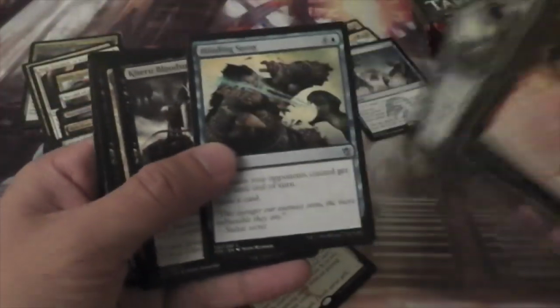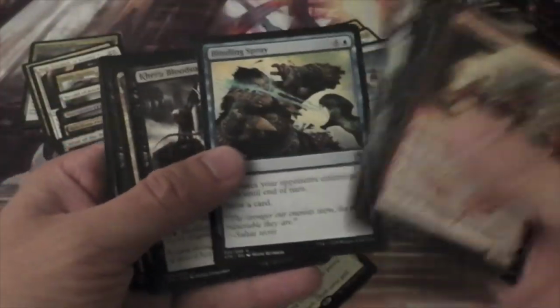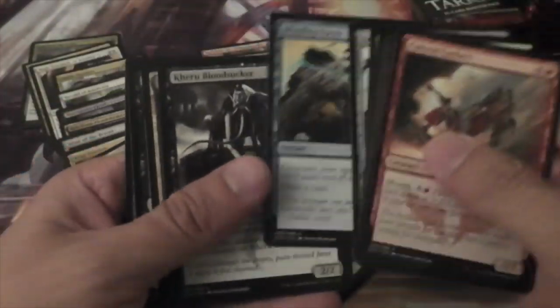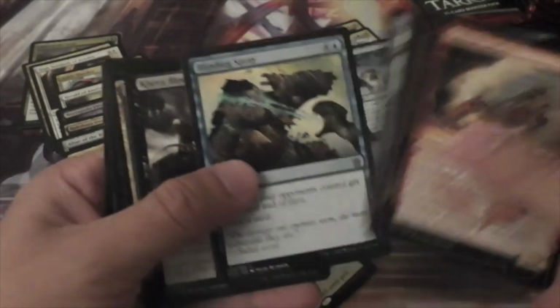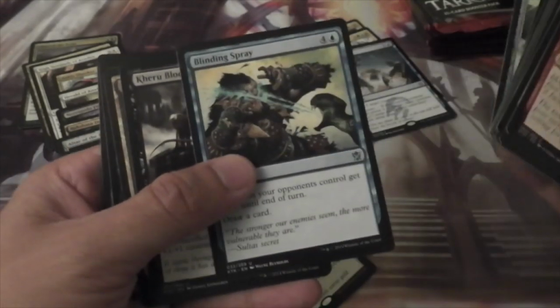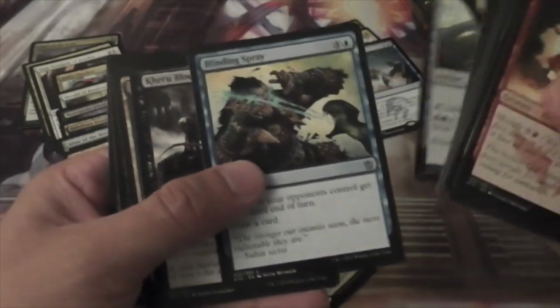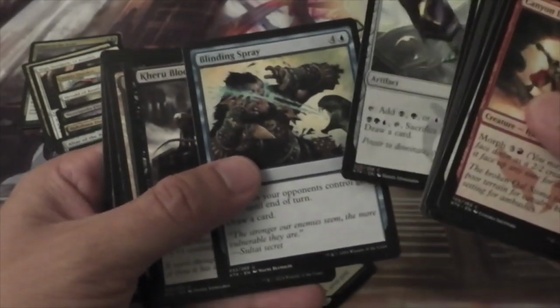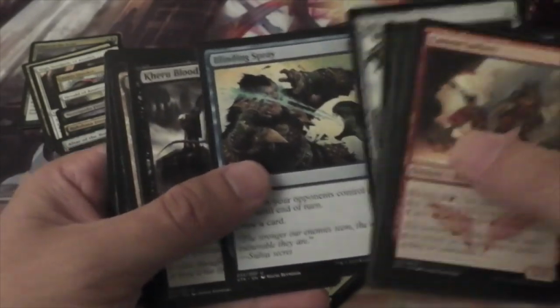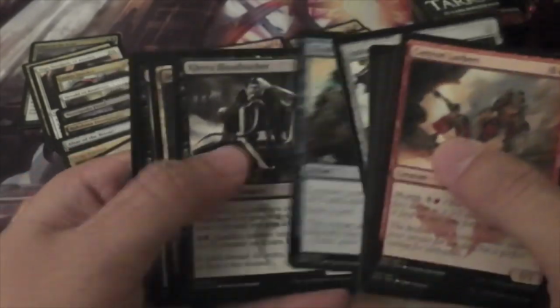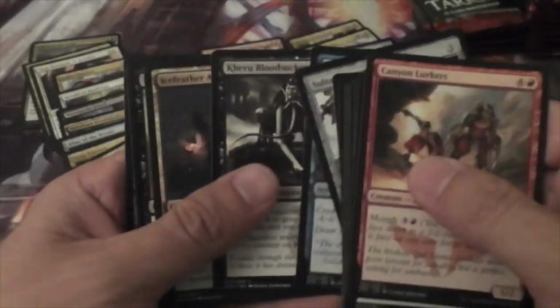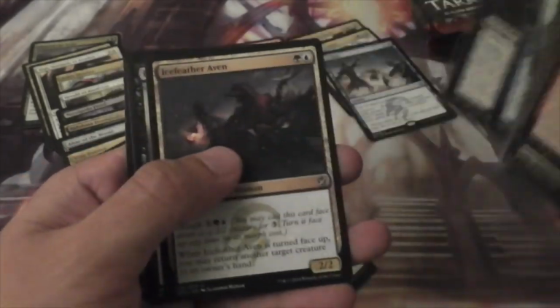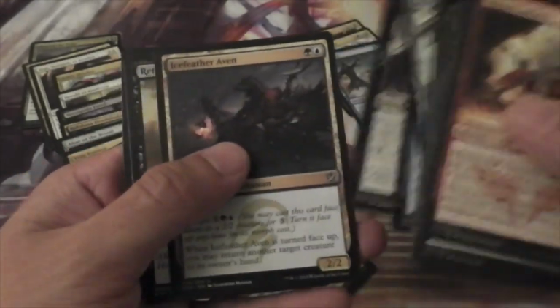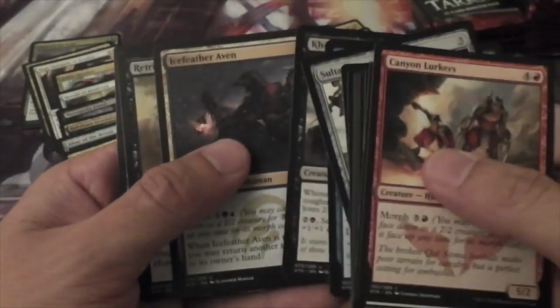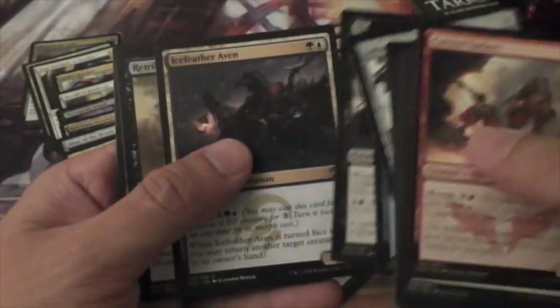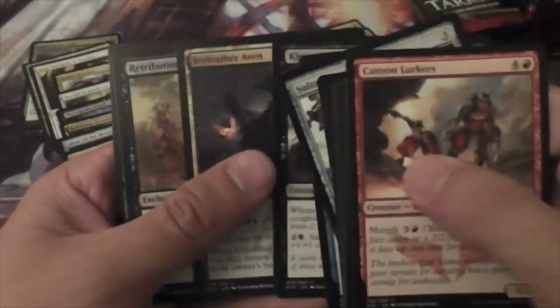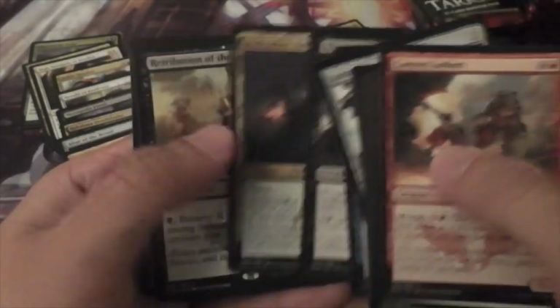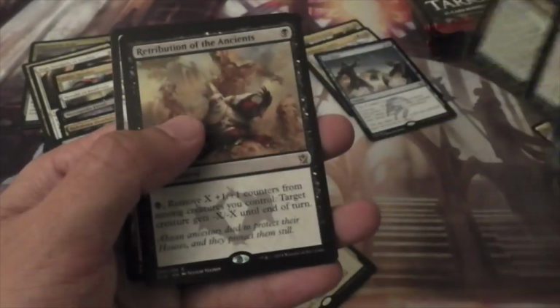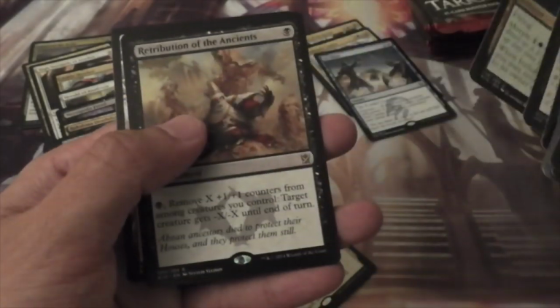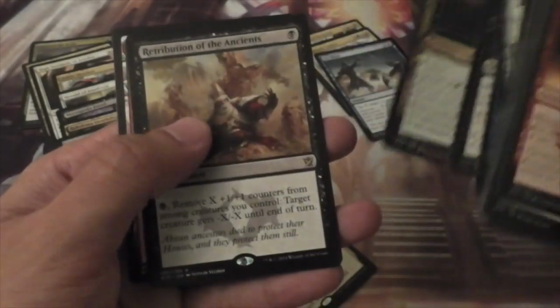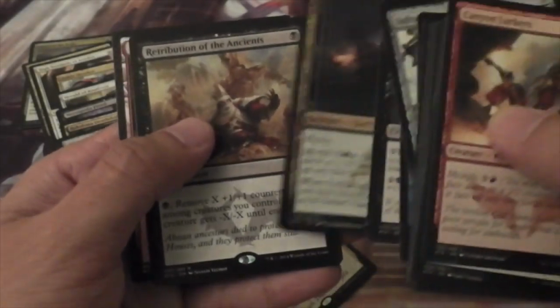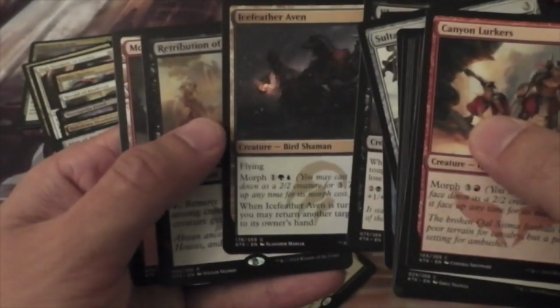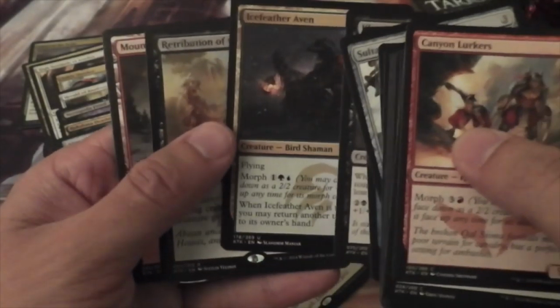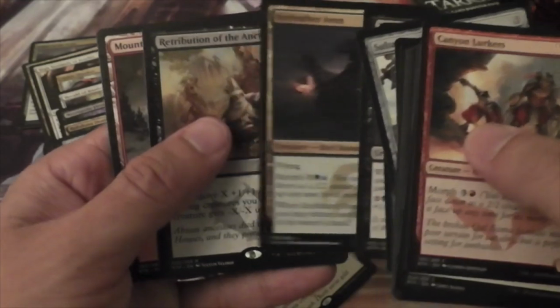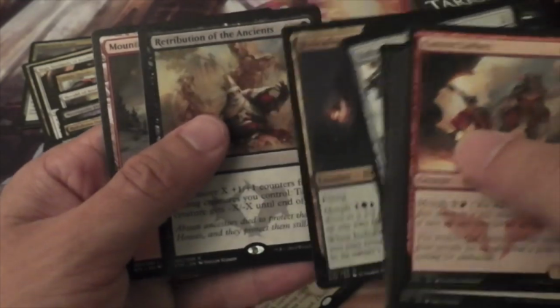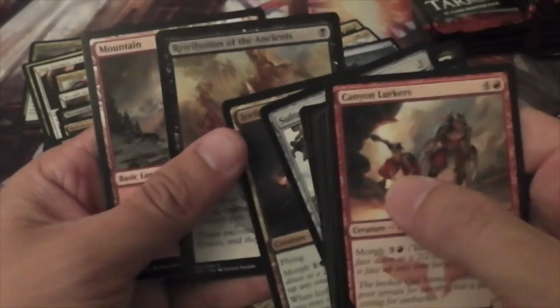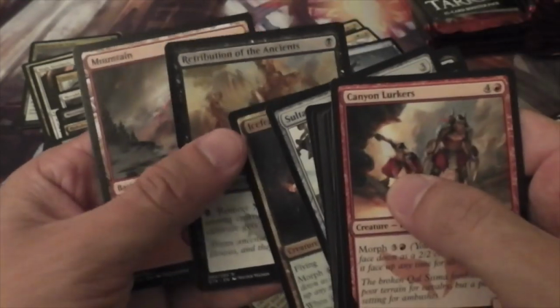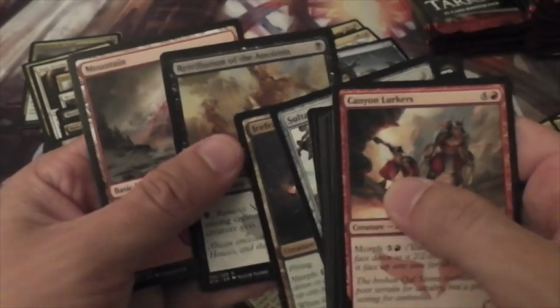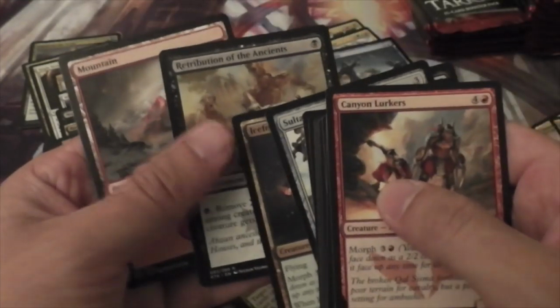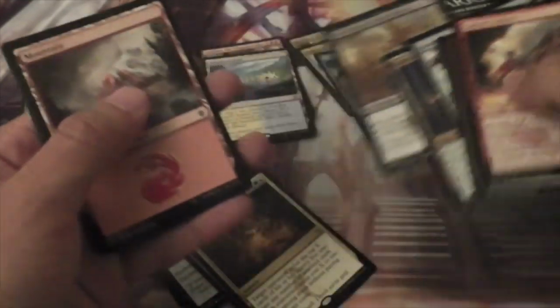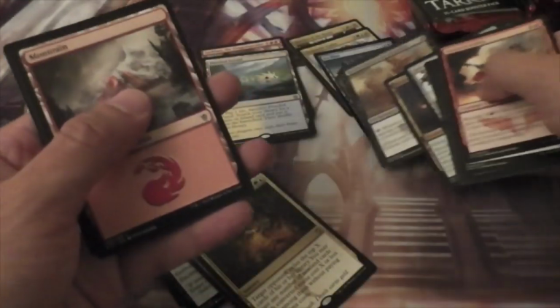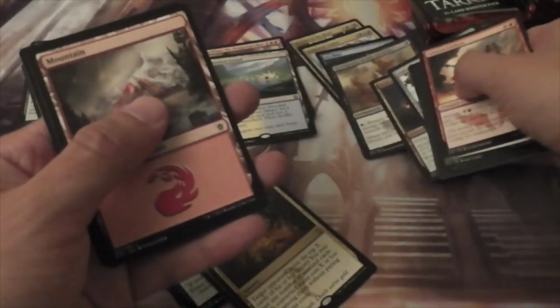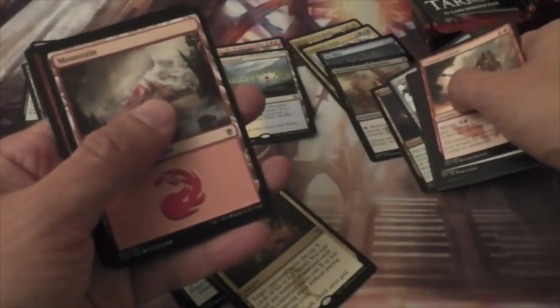We have a Blinding Spray, Krumar Bond-Kin, Icefeather Aven, and Retribution of the Ancients.